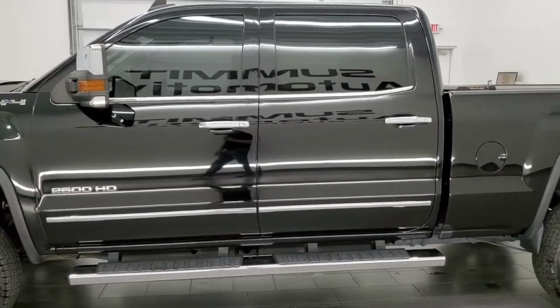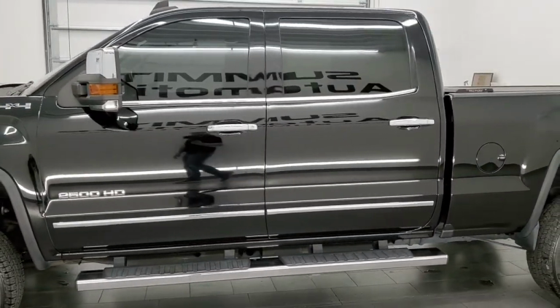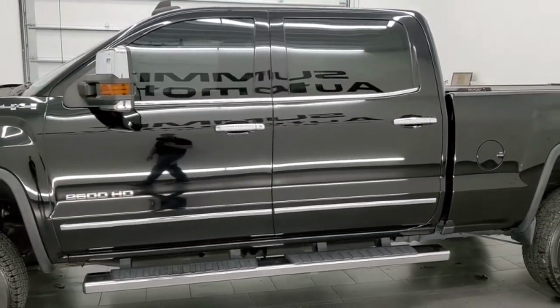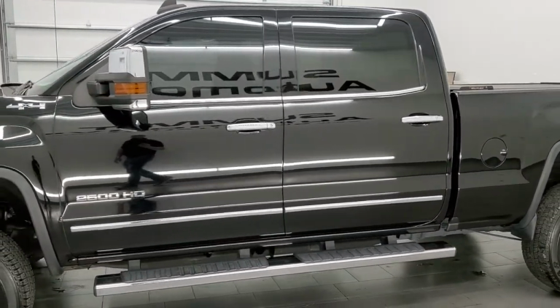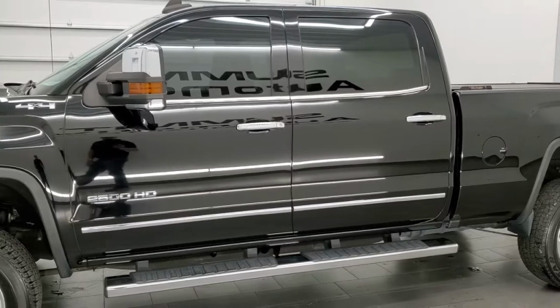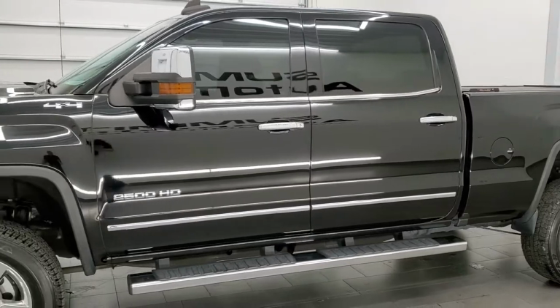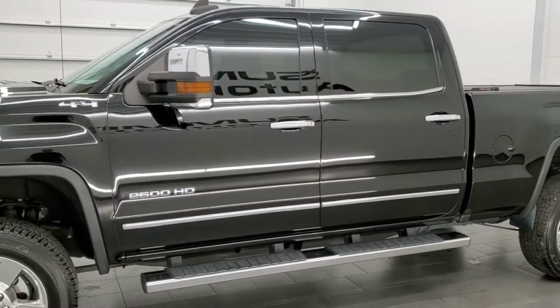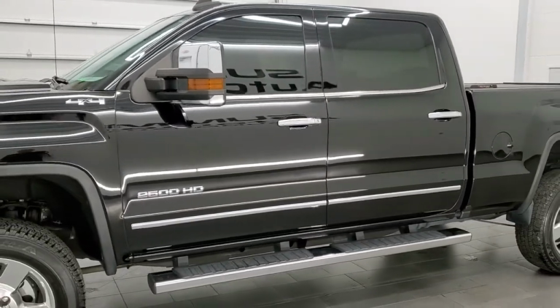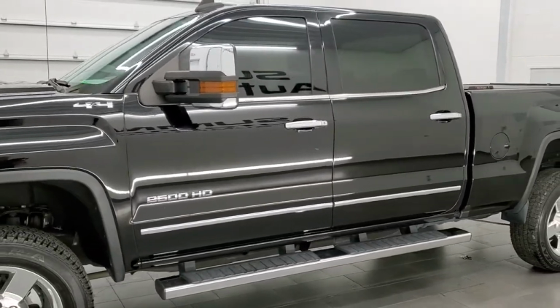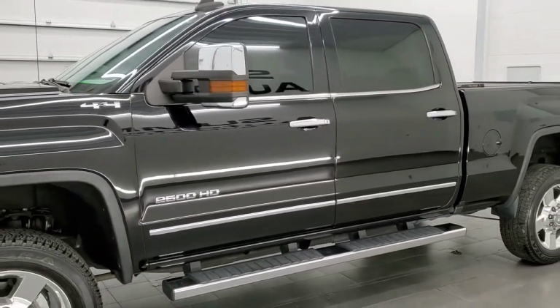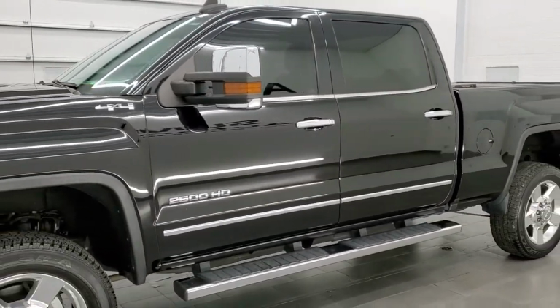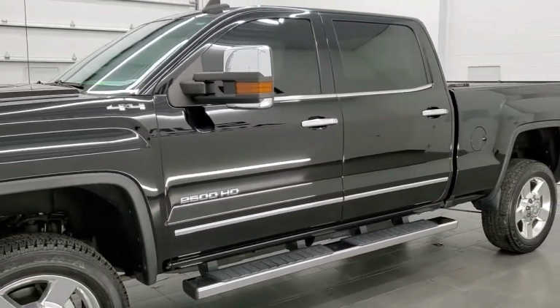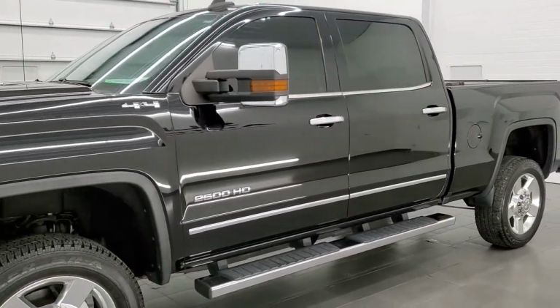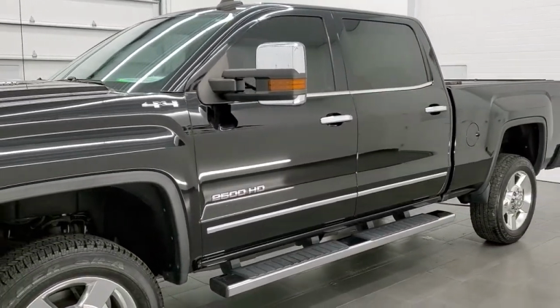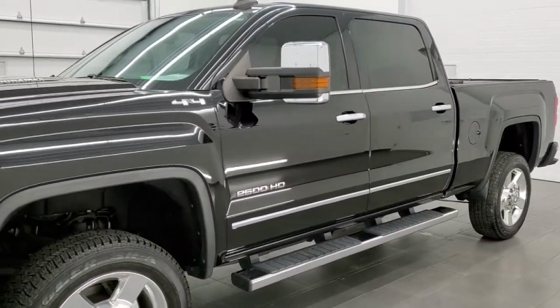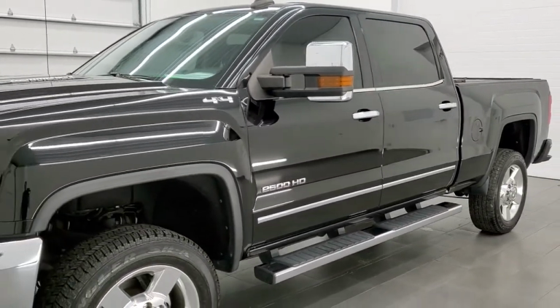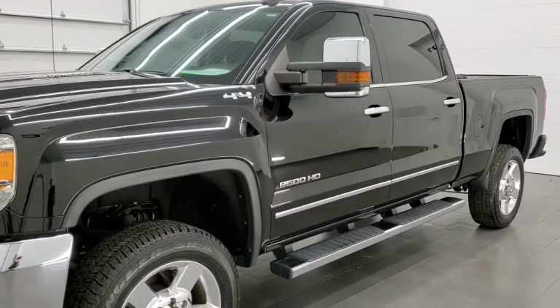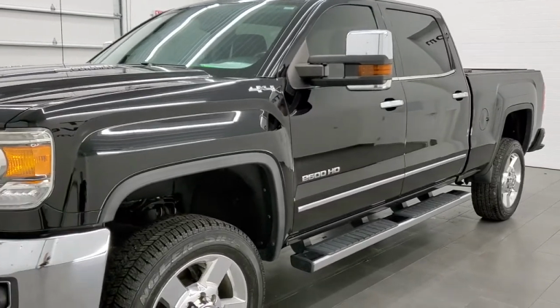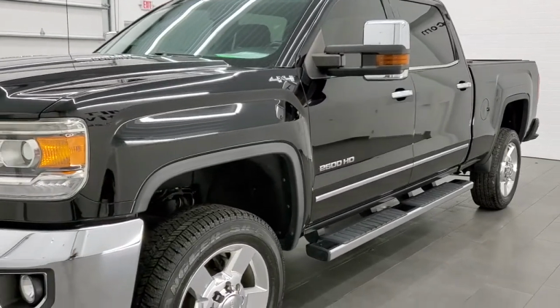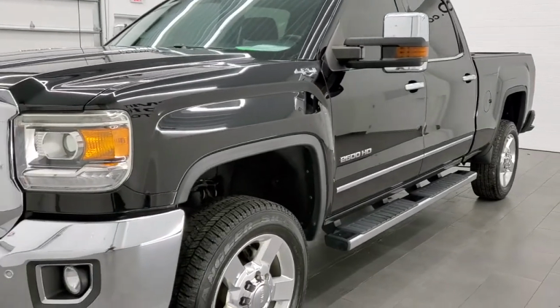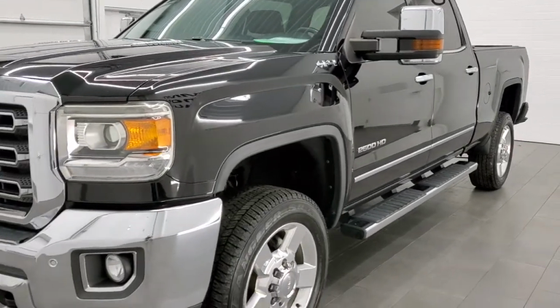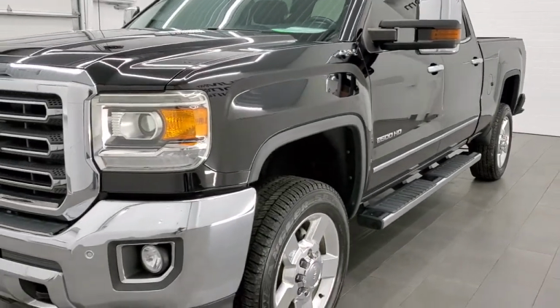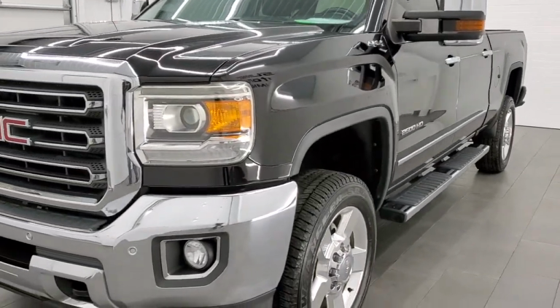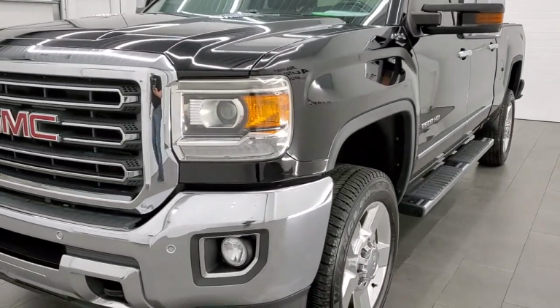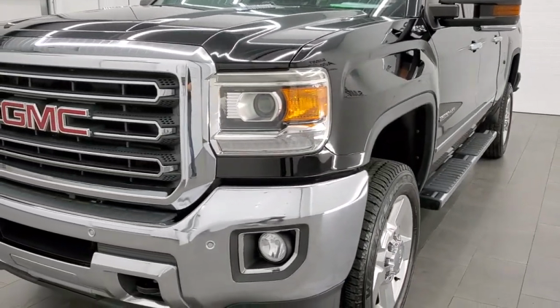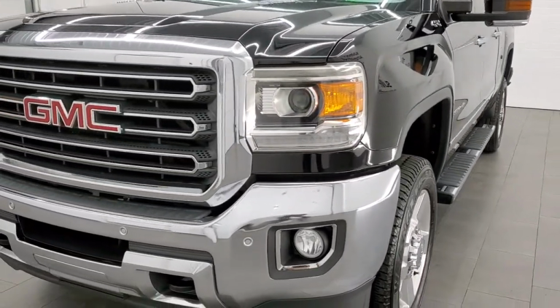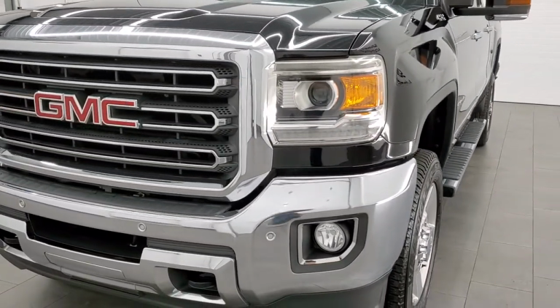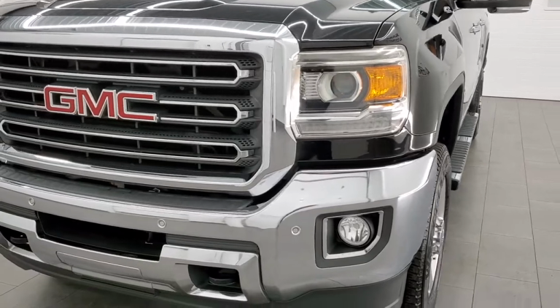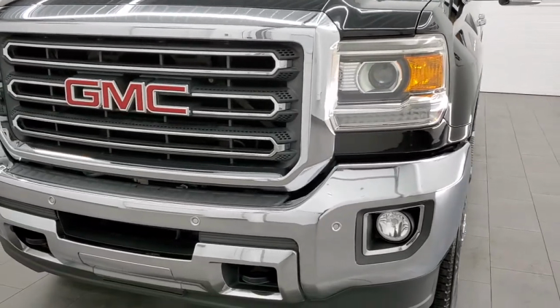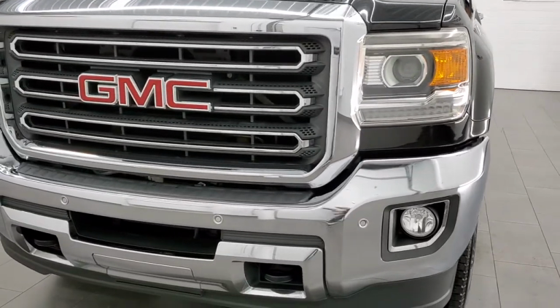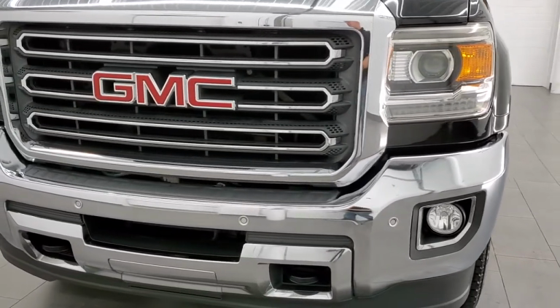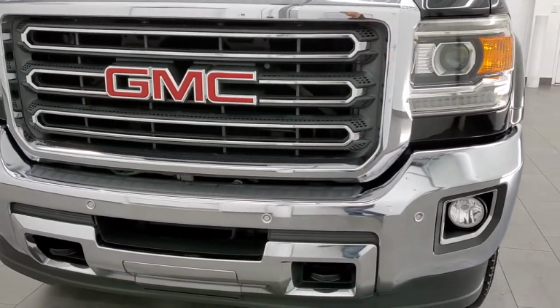This truck has been fully safetied and inspected by our service shop per the state of Wisconsin inspection process. It has a fresh oil and filter change, all the fluids have been checked and topped off. This truck is 100% ready to go.